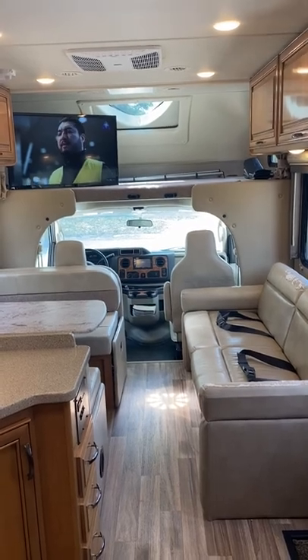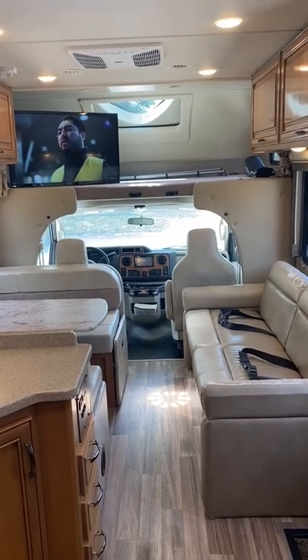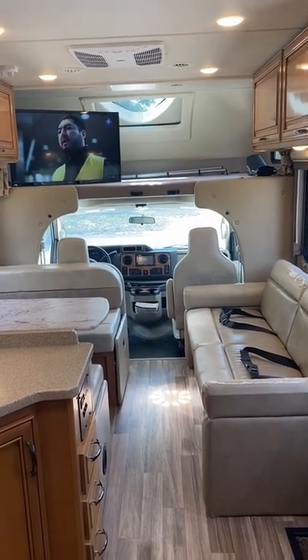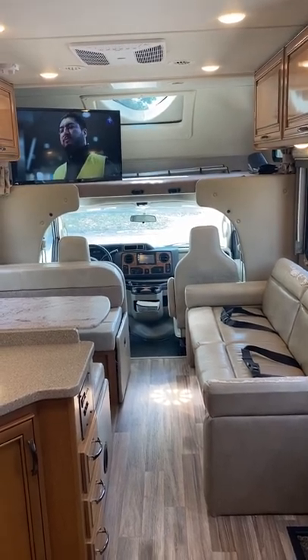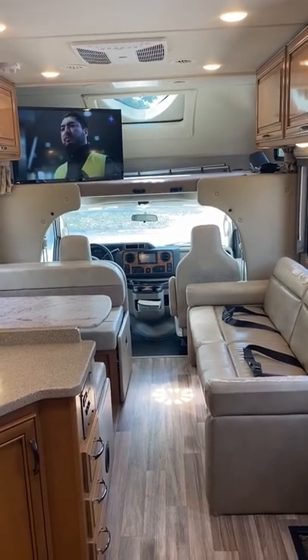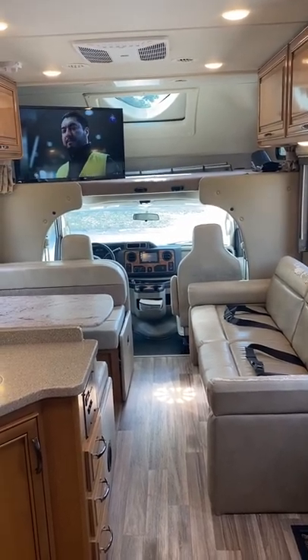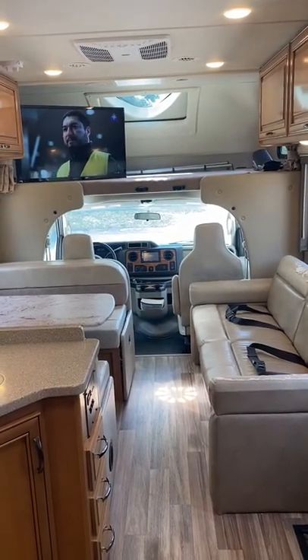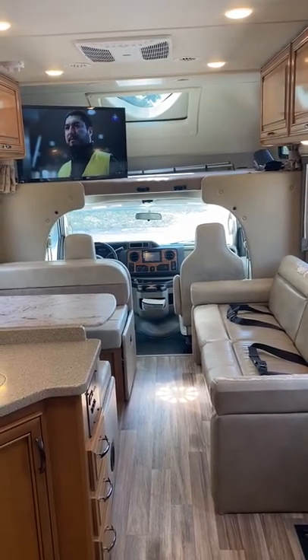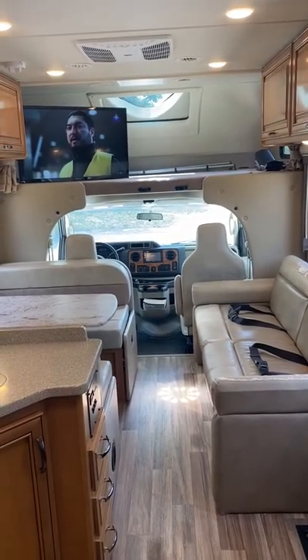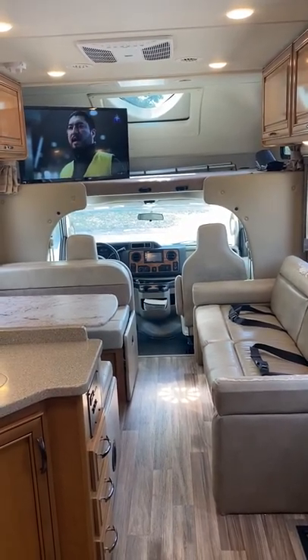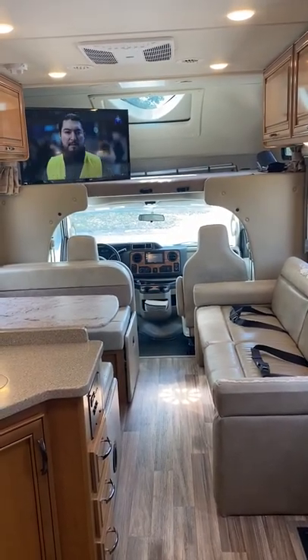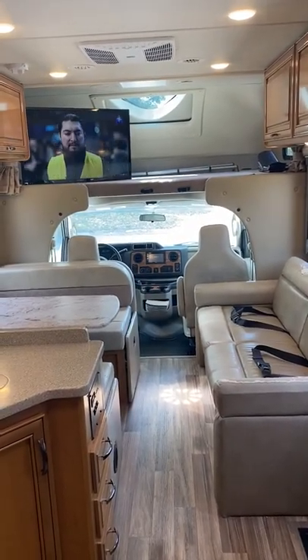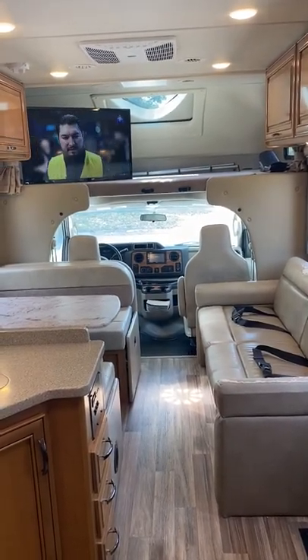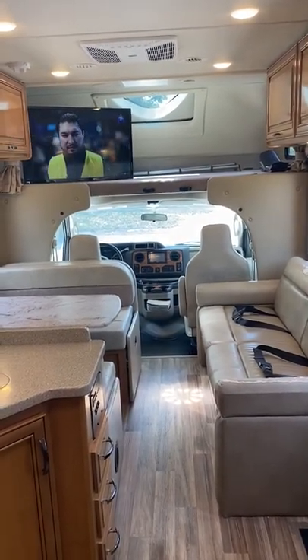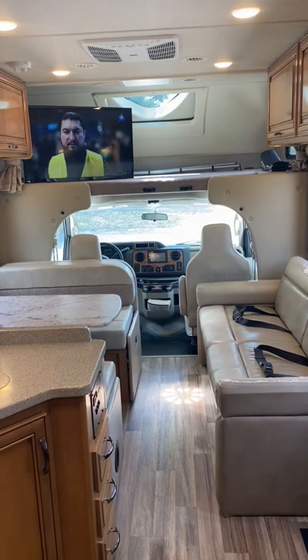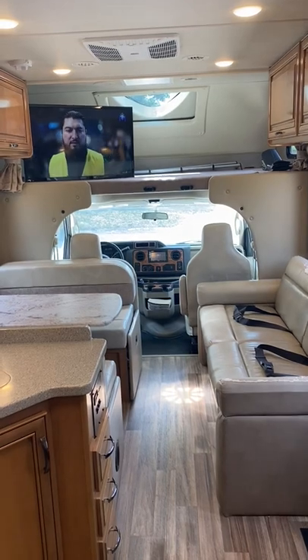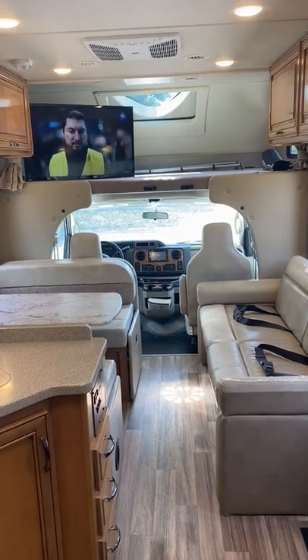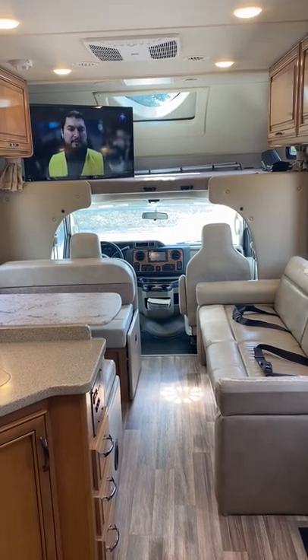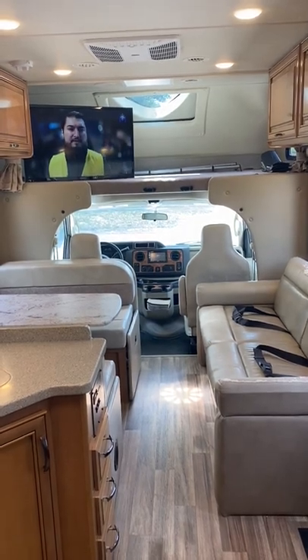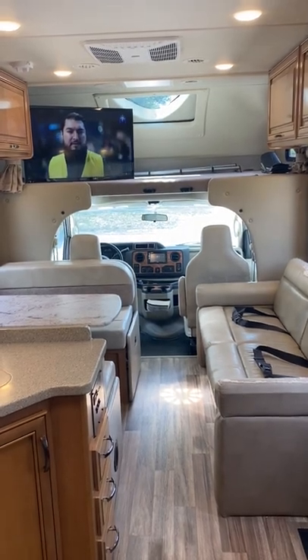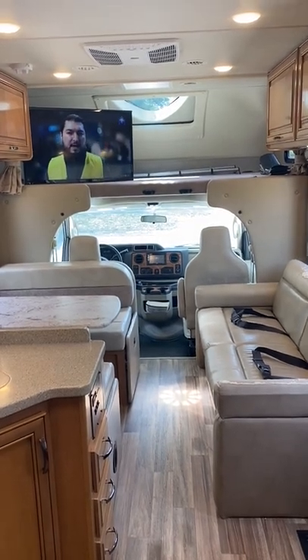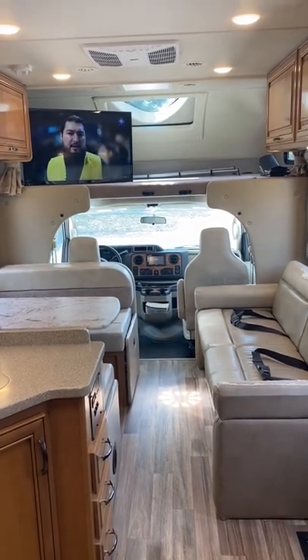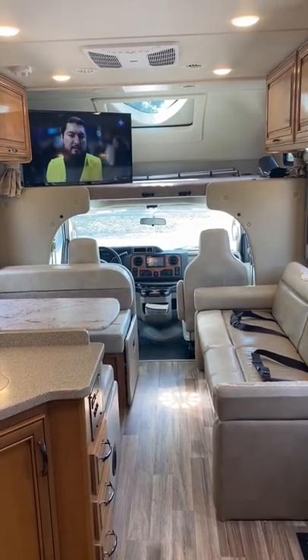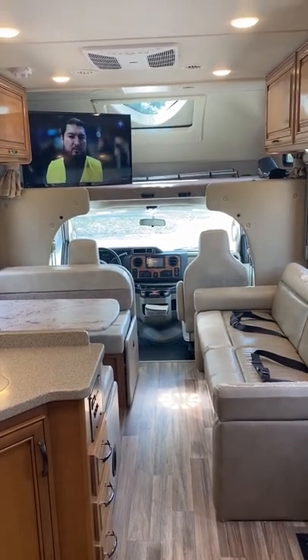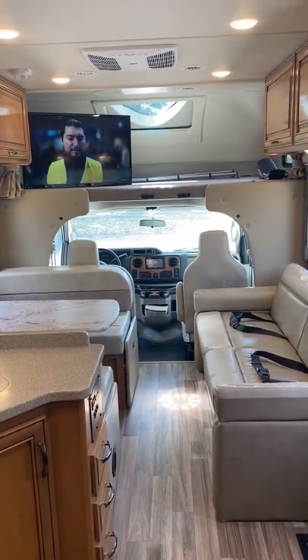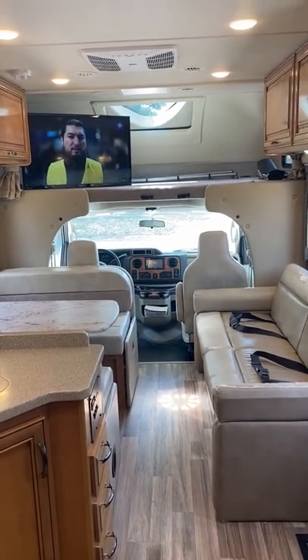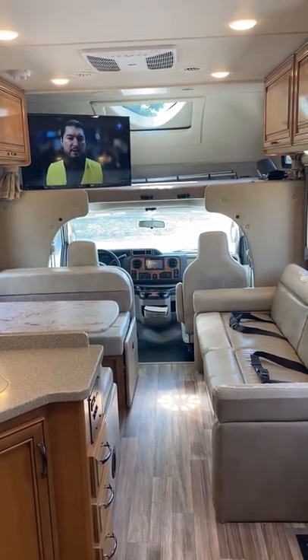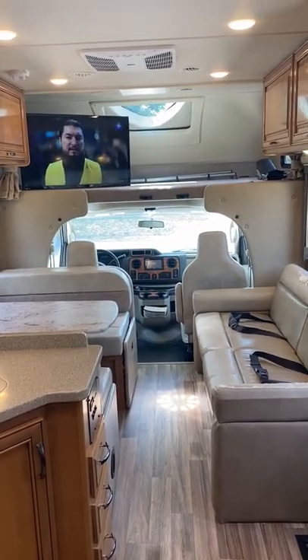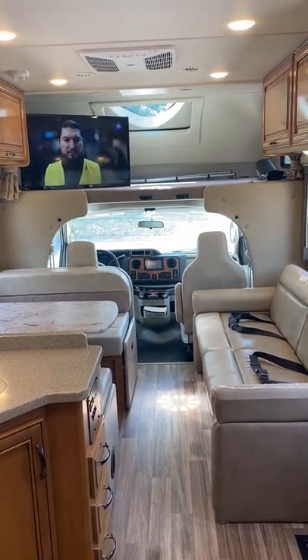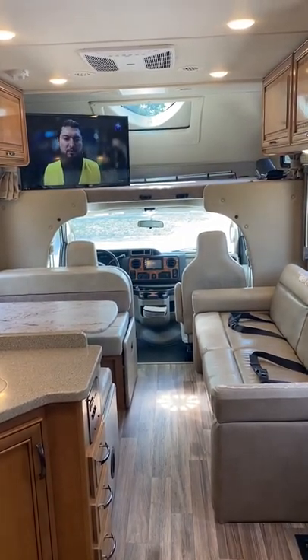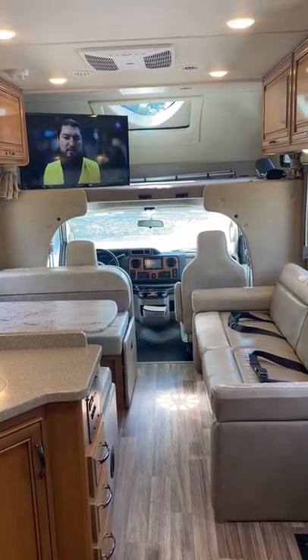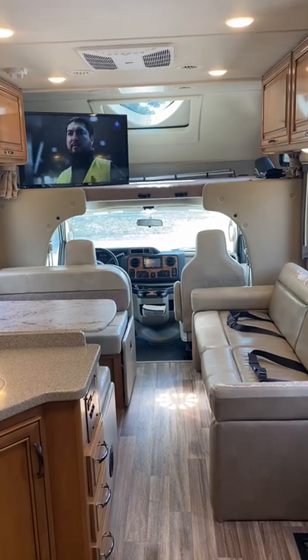Today is March 31st, 2022. We're standing inside of a 2018 Thor Quantum 26 RS.